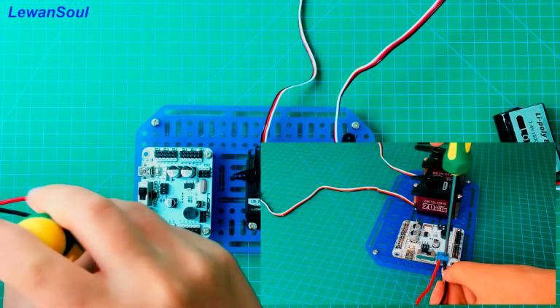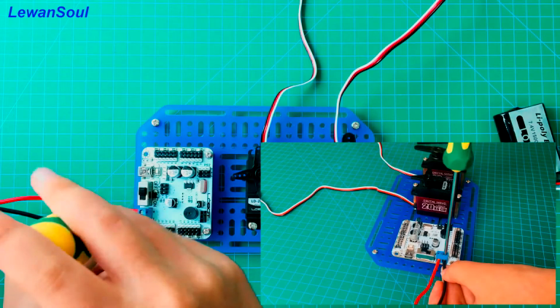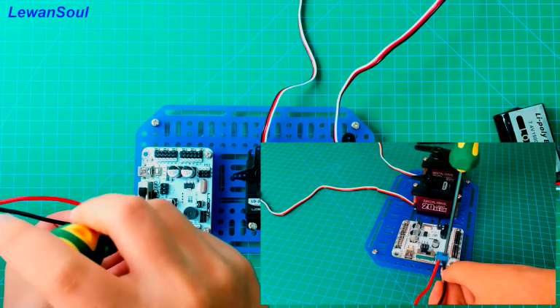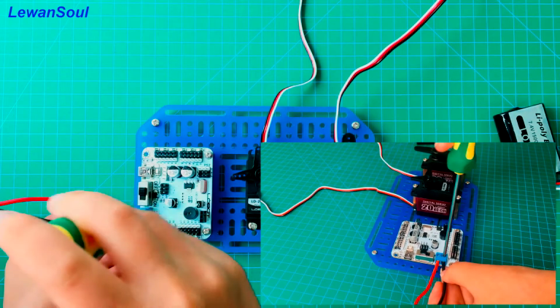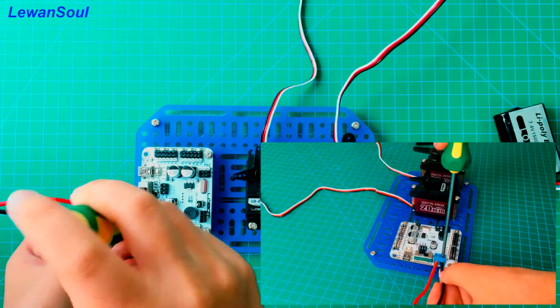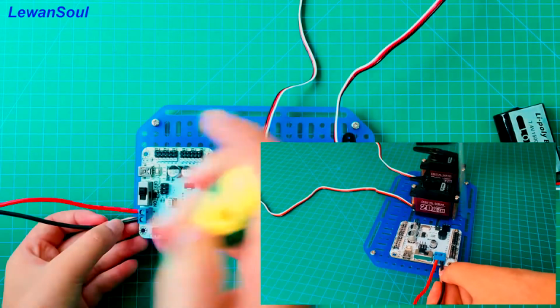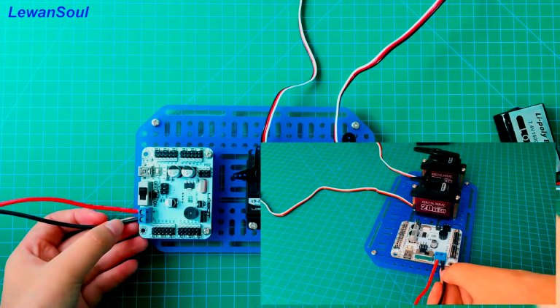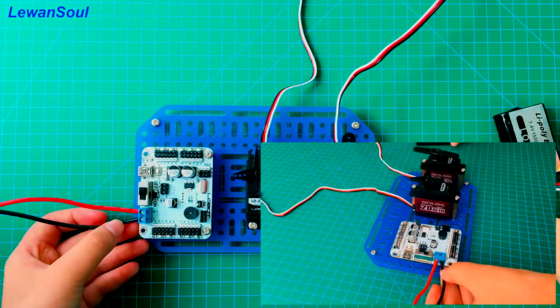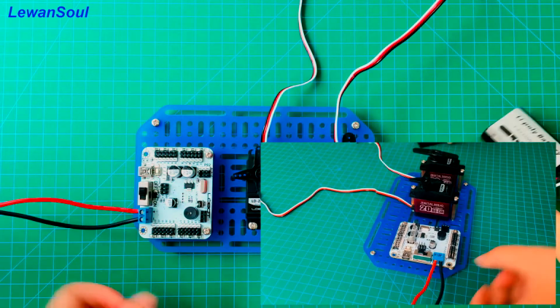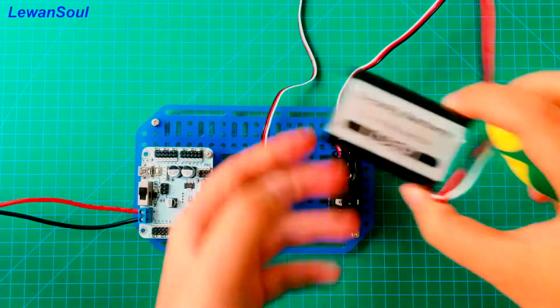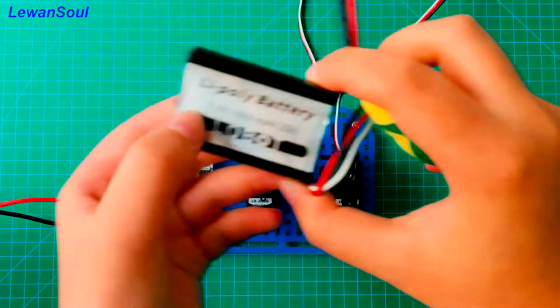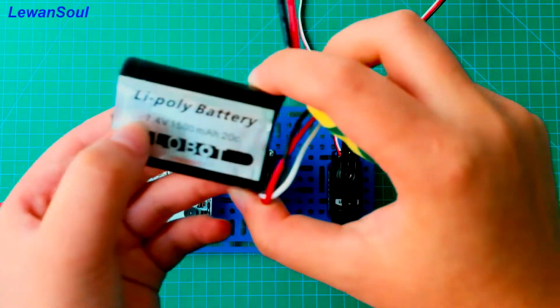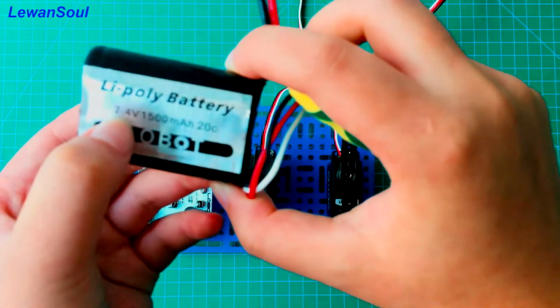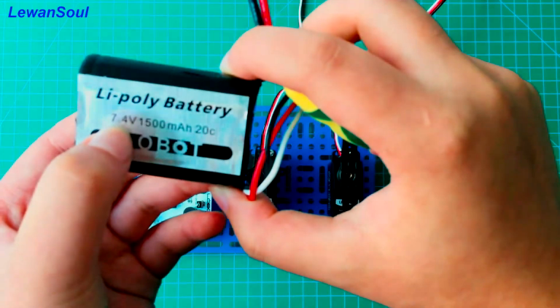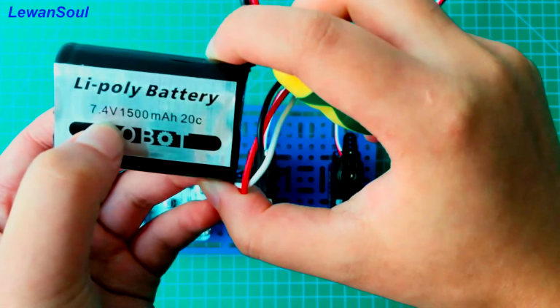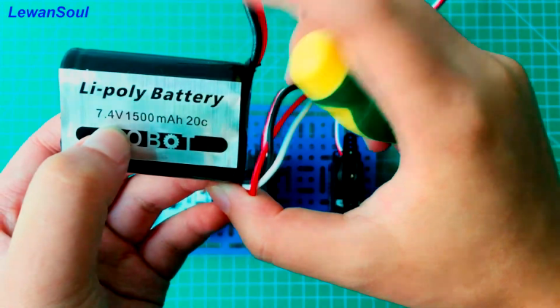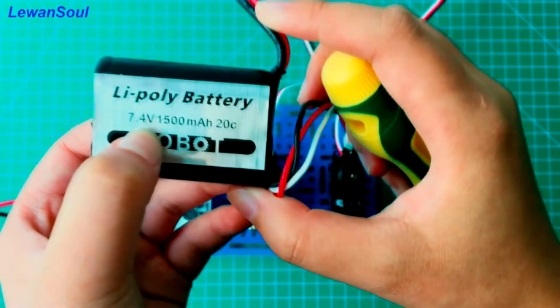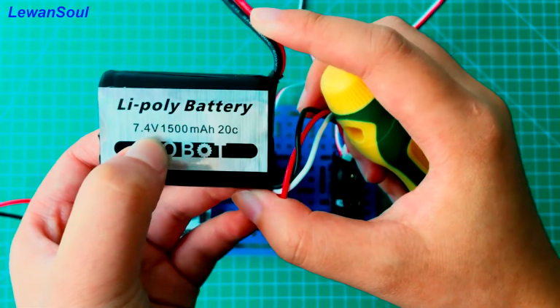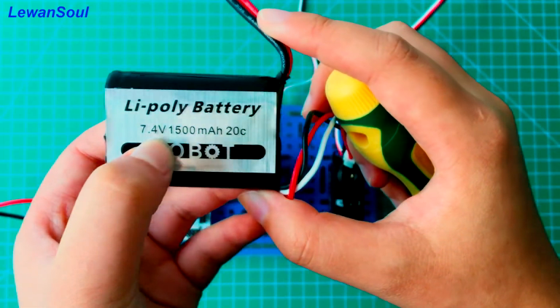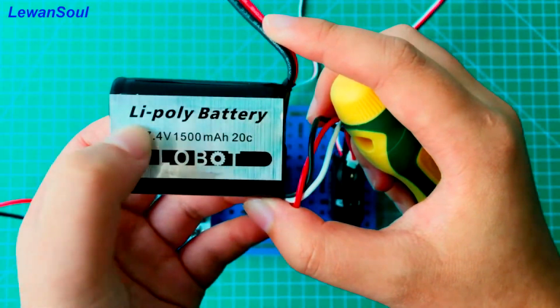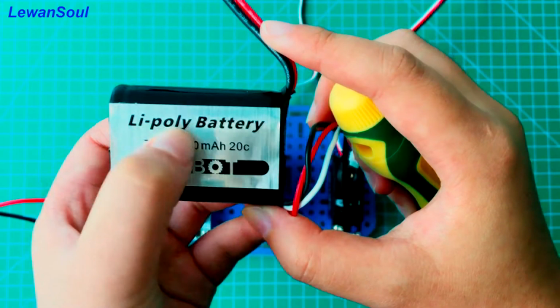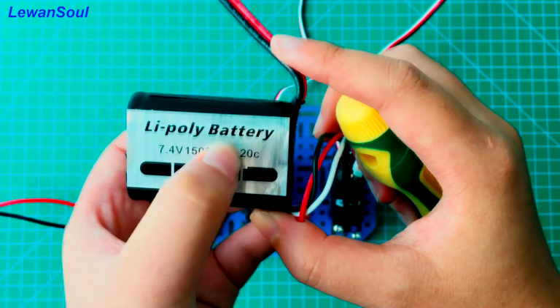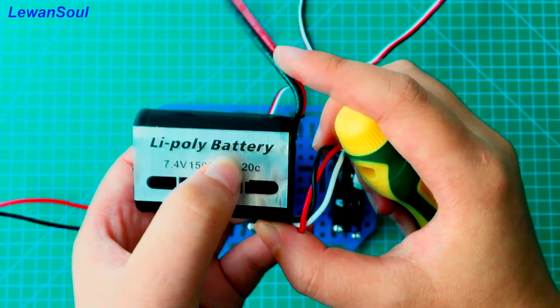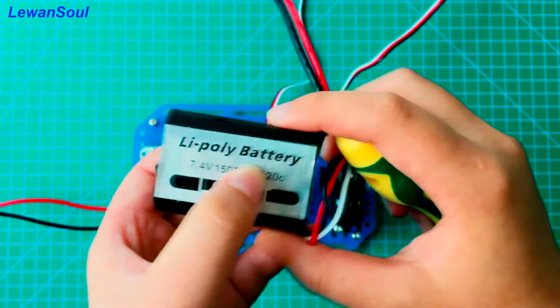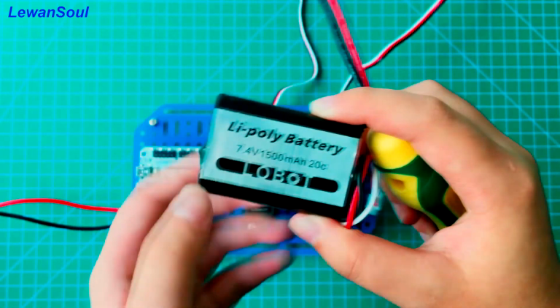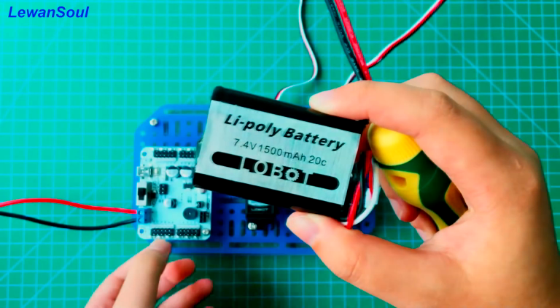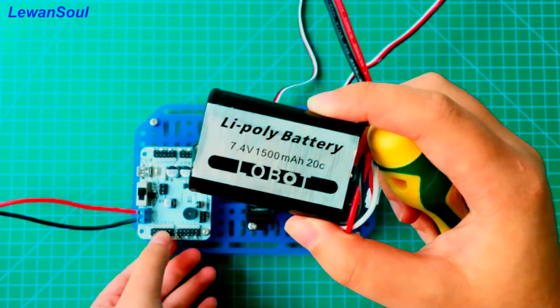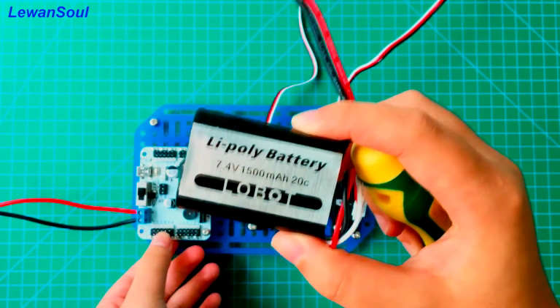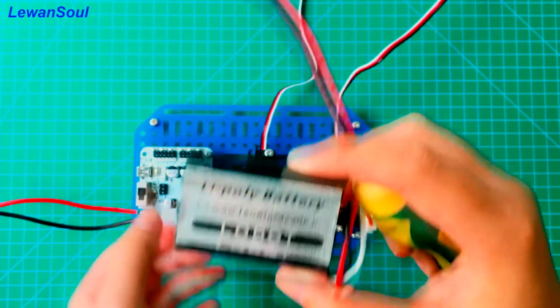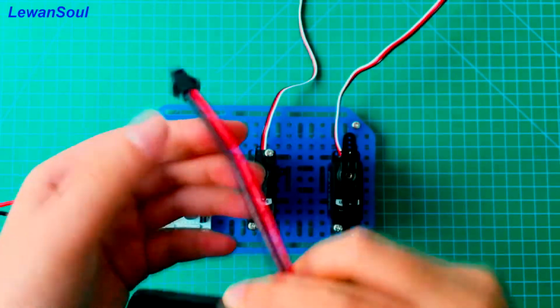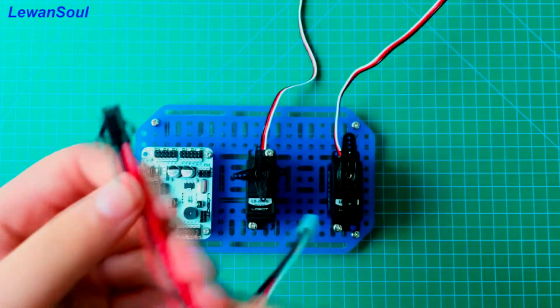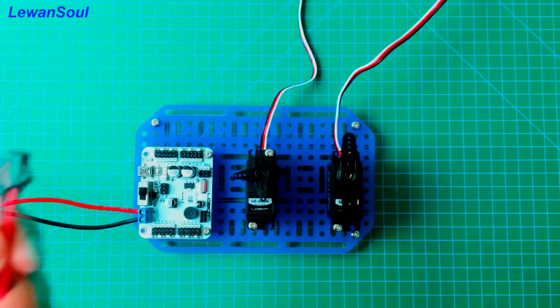We can connect our 7.4-voltage lithium battery to this control board. It's very easy.